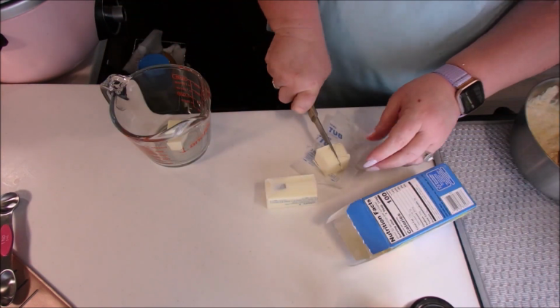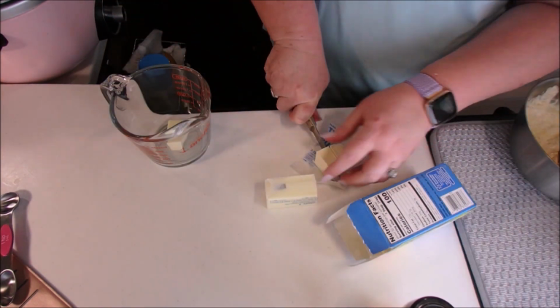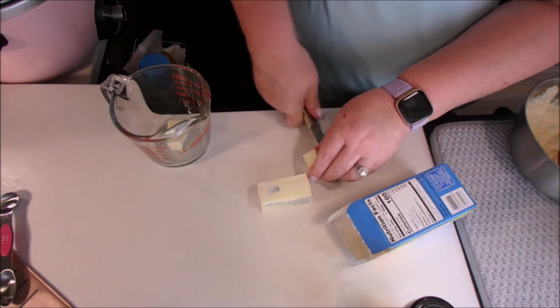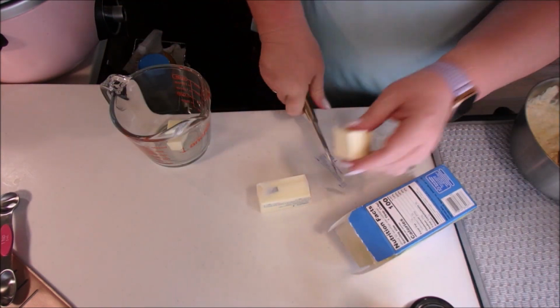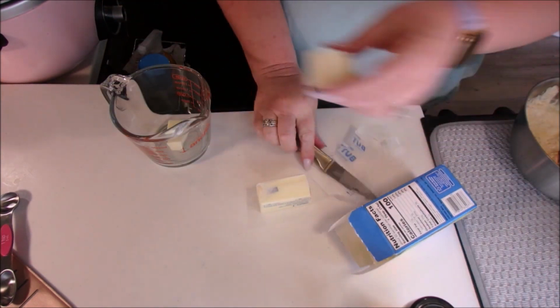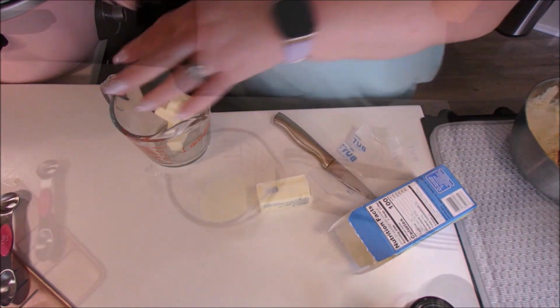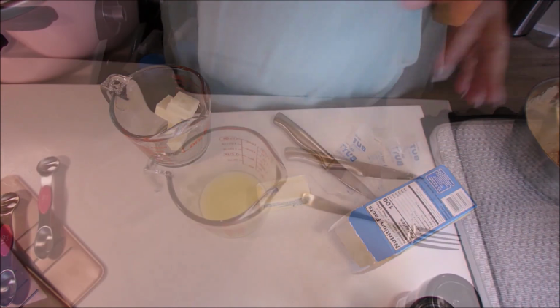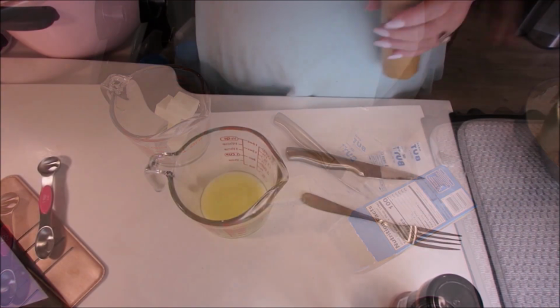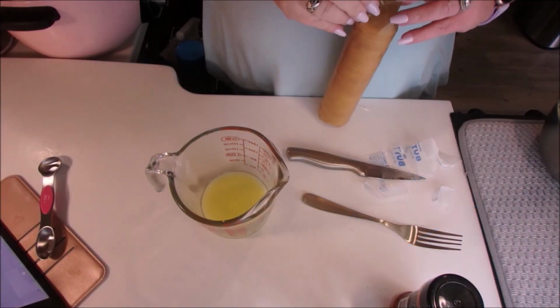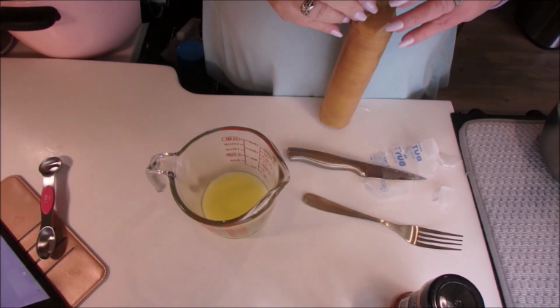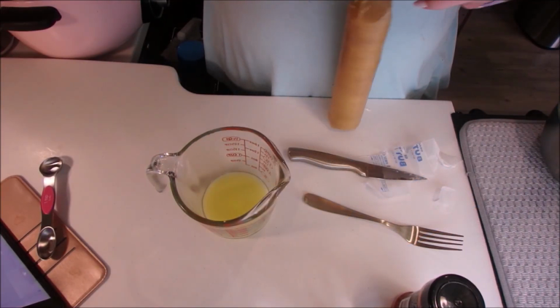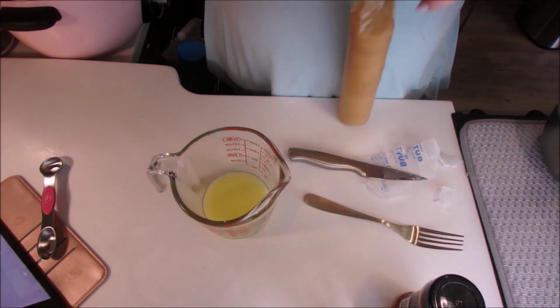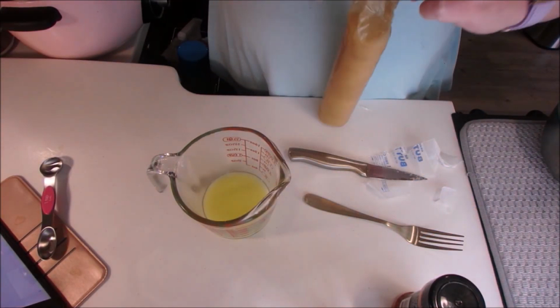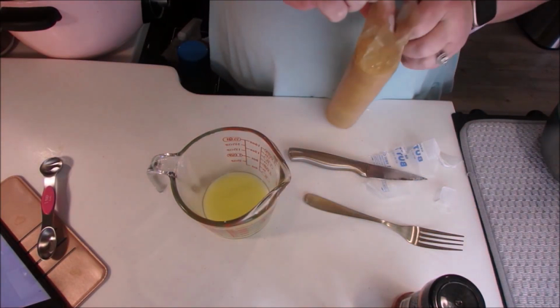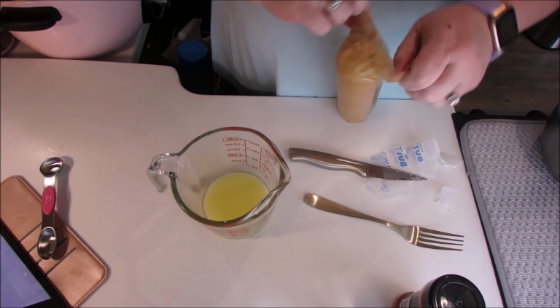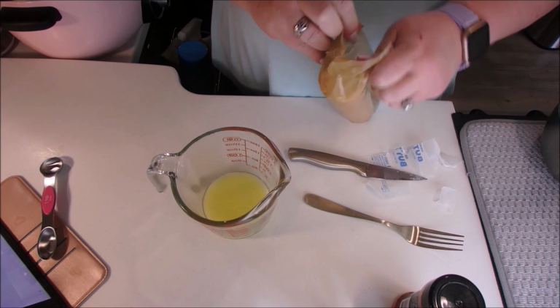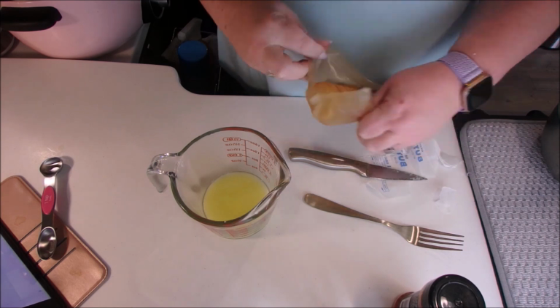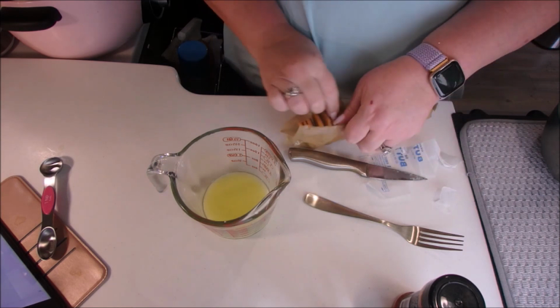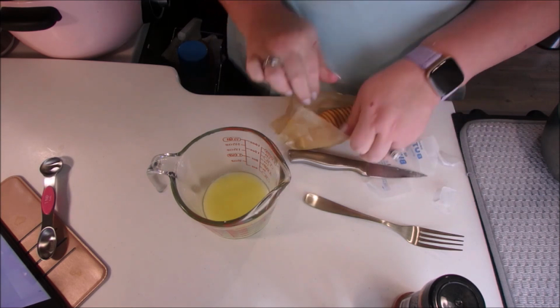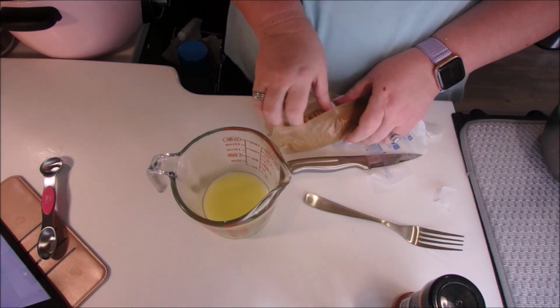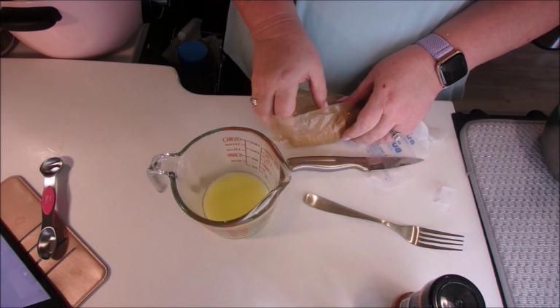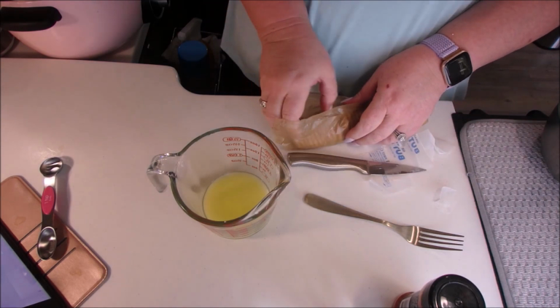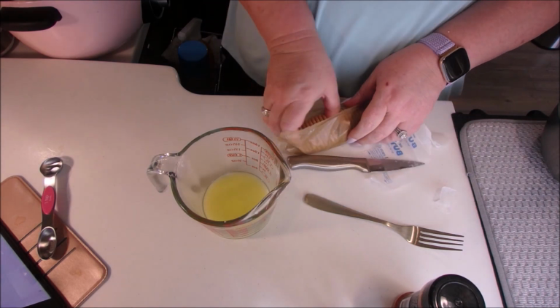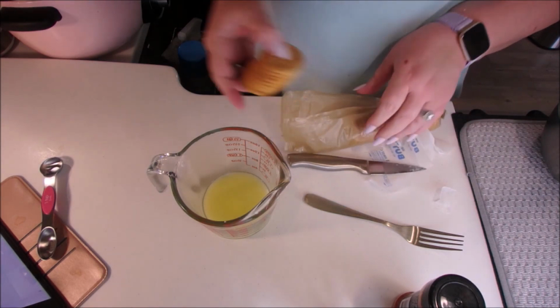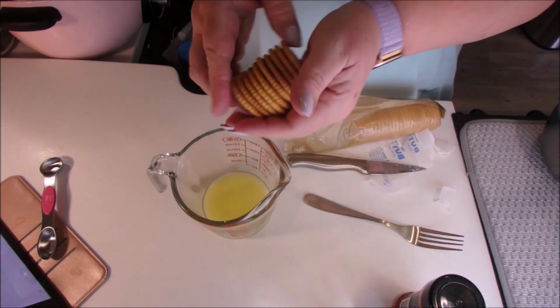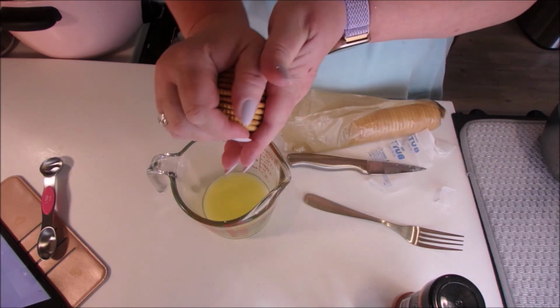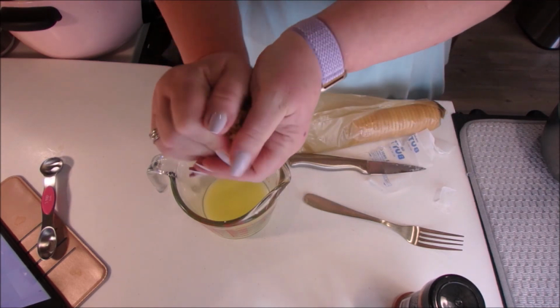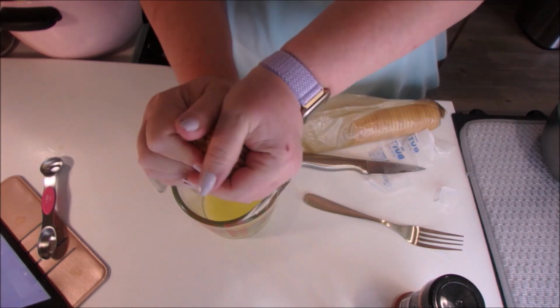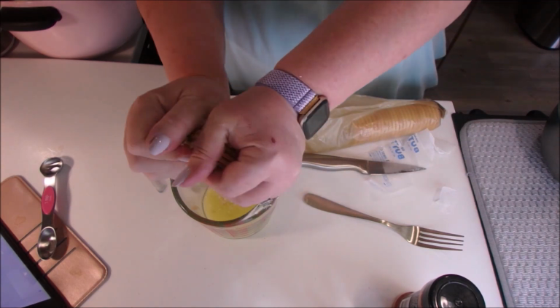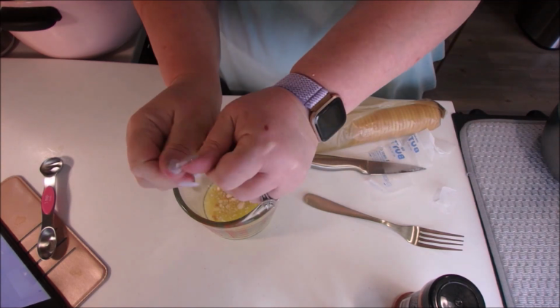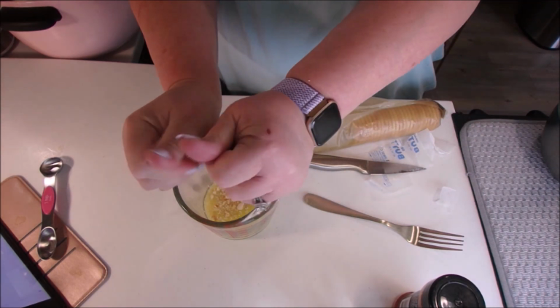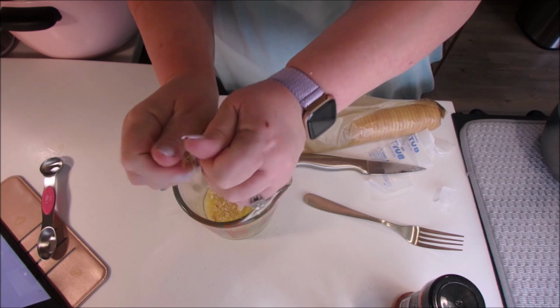In our next bowl — which I use a measuring cup — you melt the butter and then add the Ritz crackers and mix everything to combine the two.